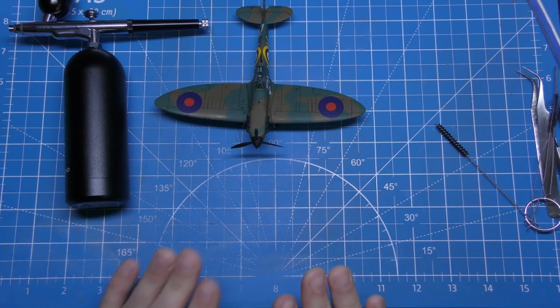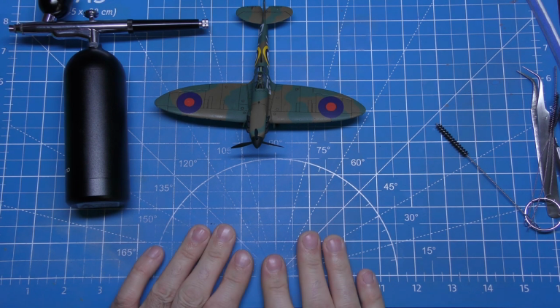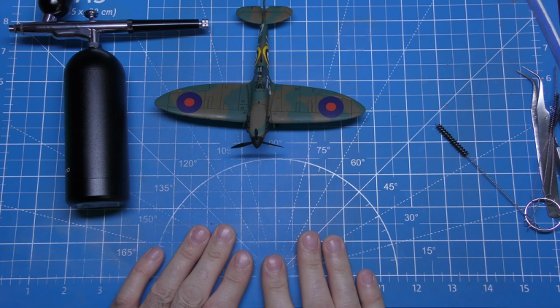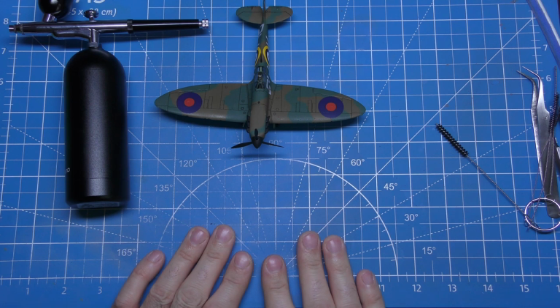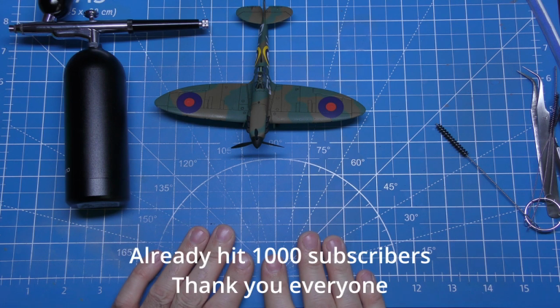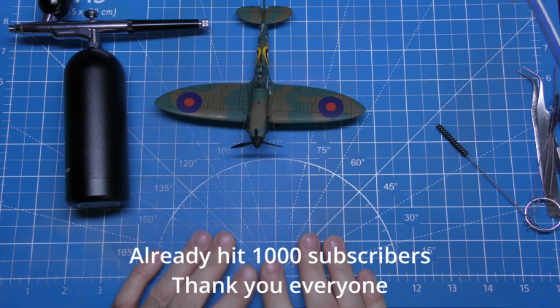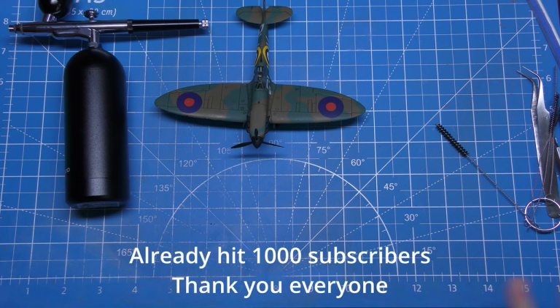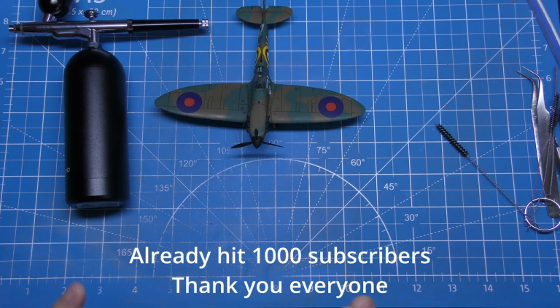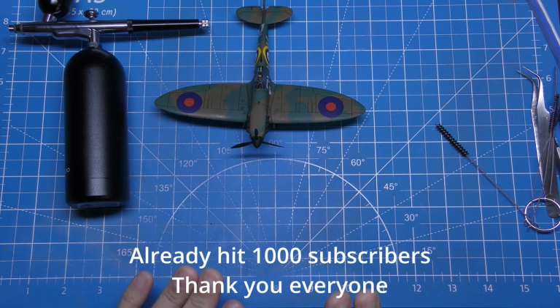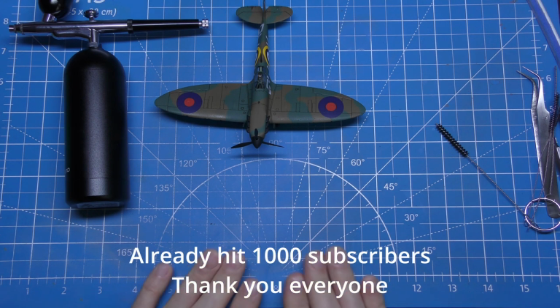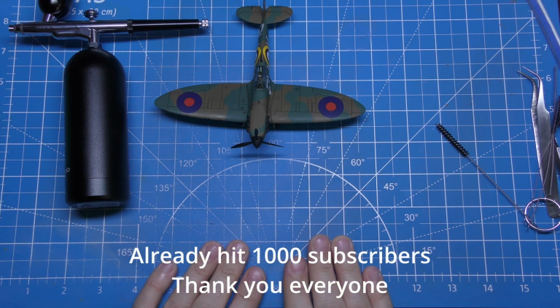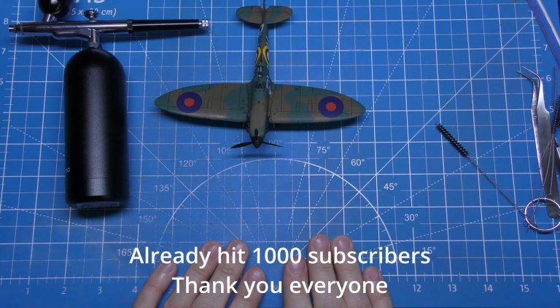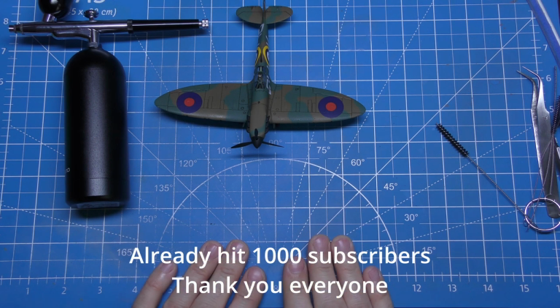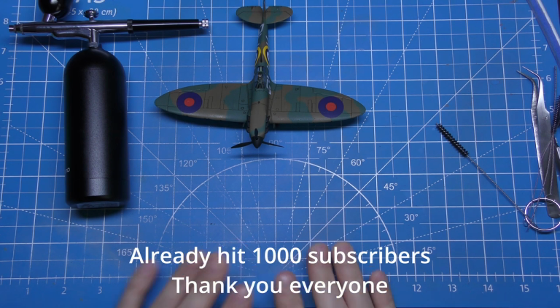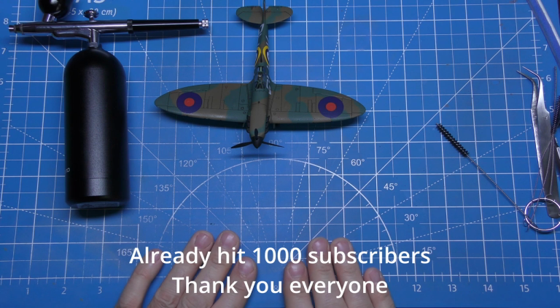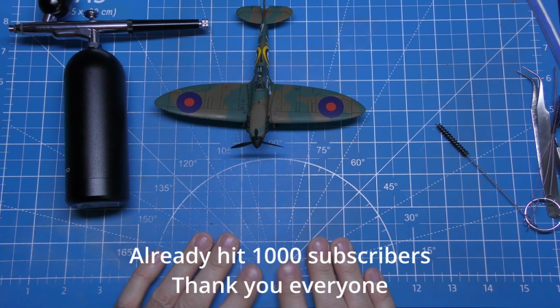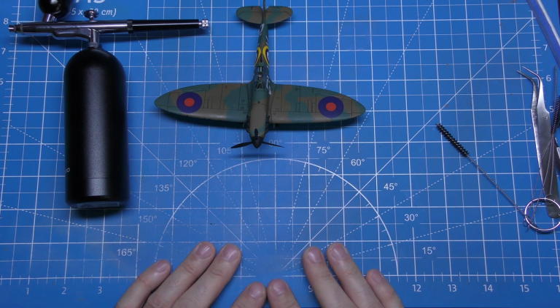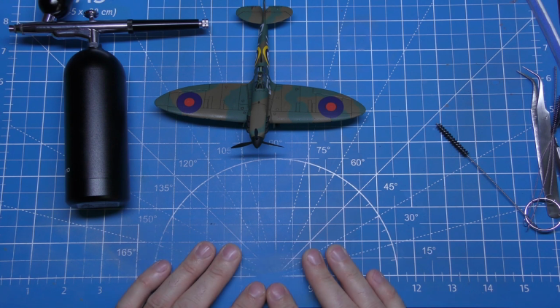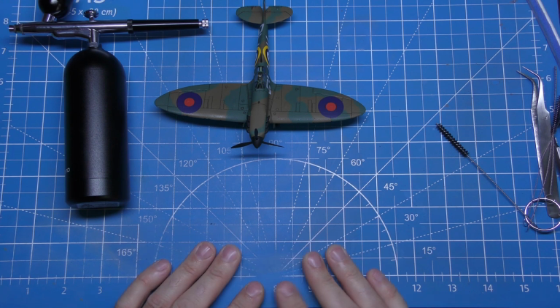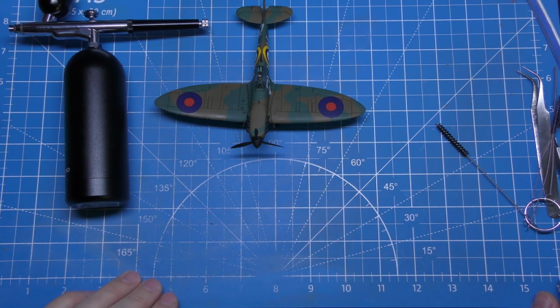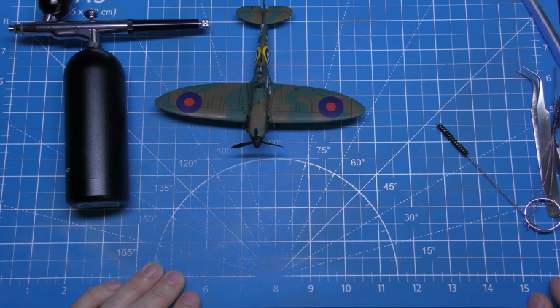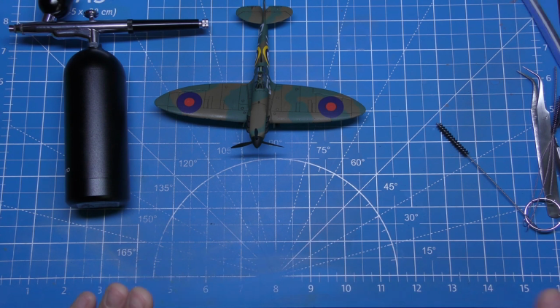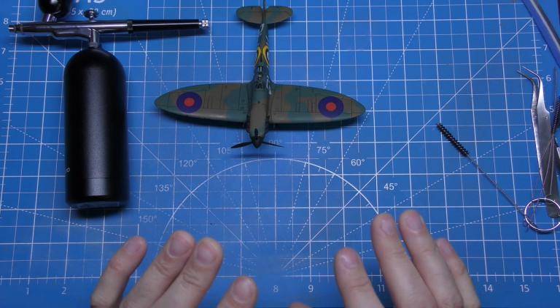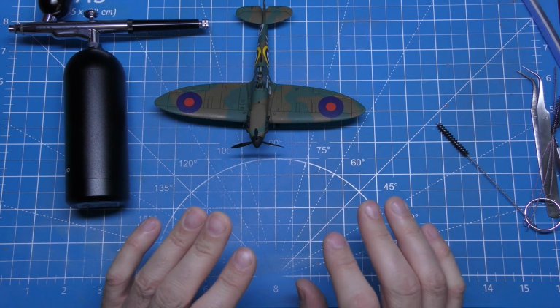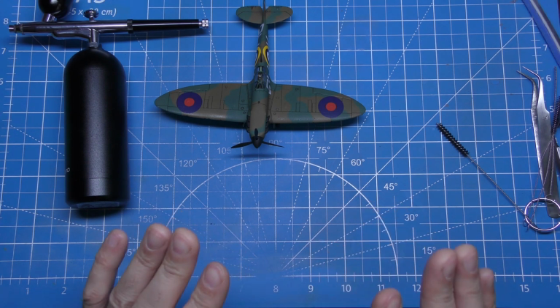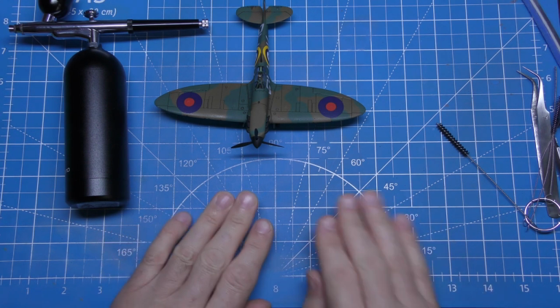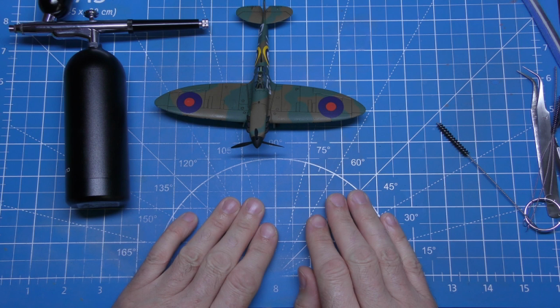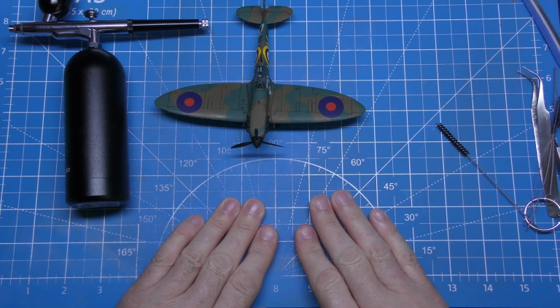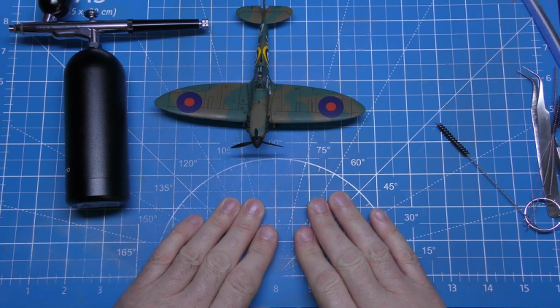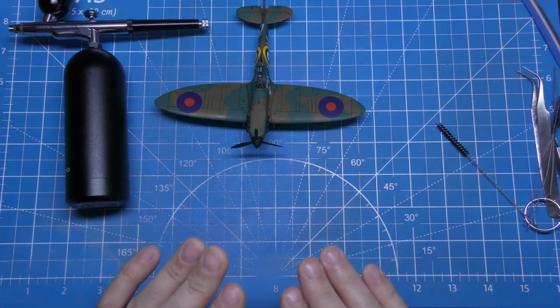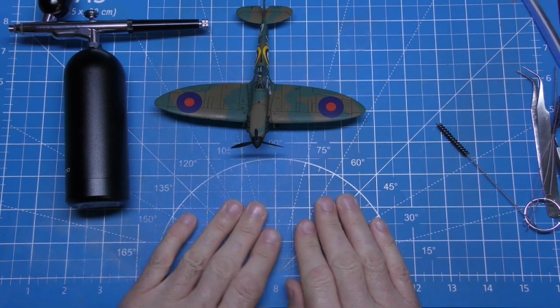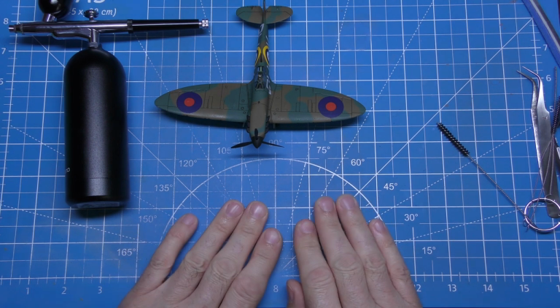At this moment we're about 18 to 20 subscribers off being at a thousand — I can't believe it, it's unbelievable how this channel's grown over the year. Catch you around for the next video, have a good one.